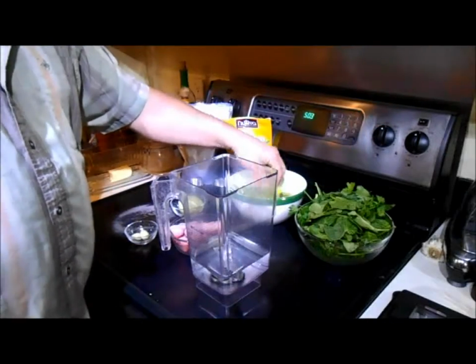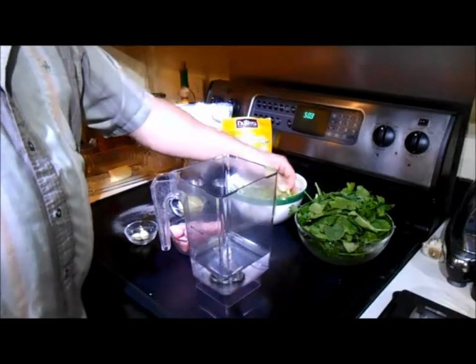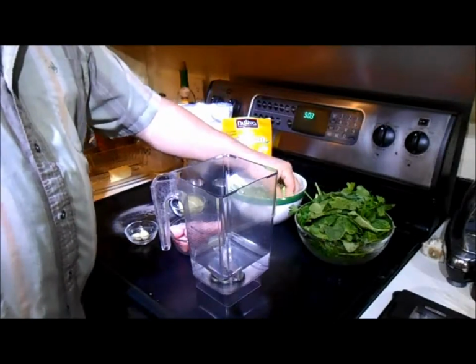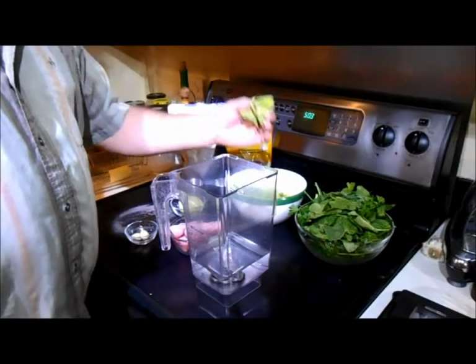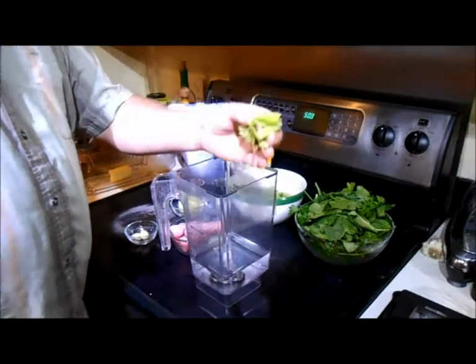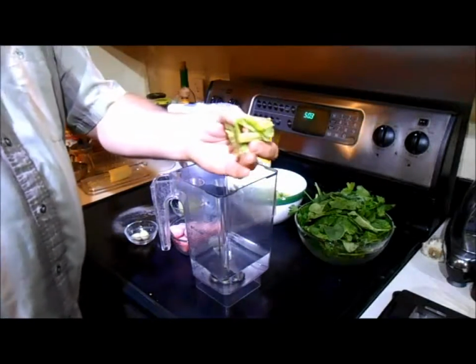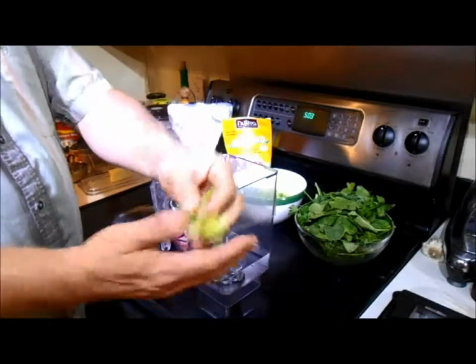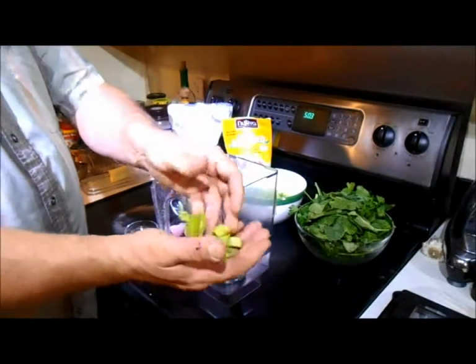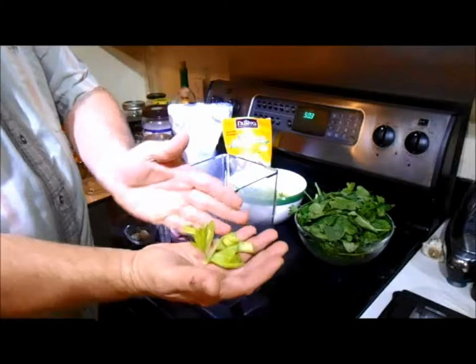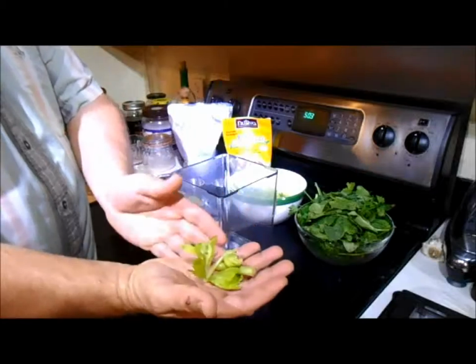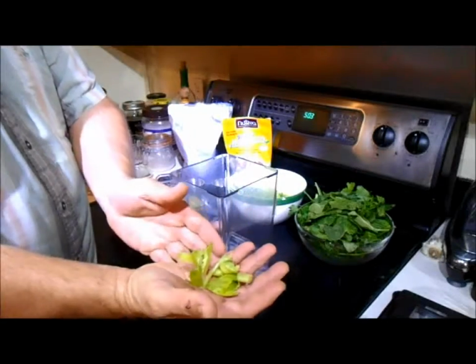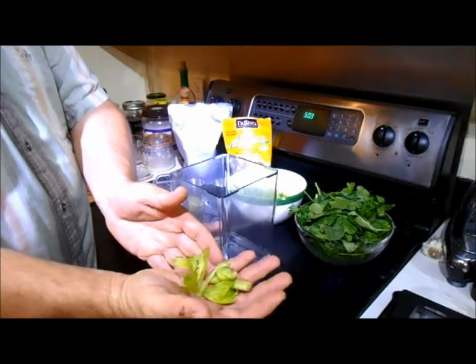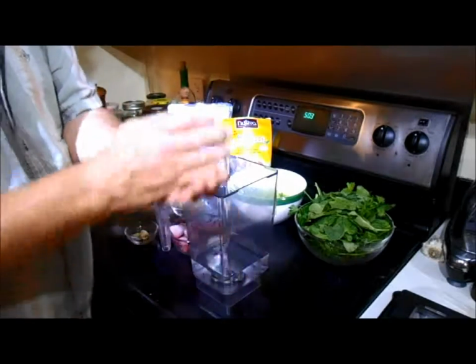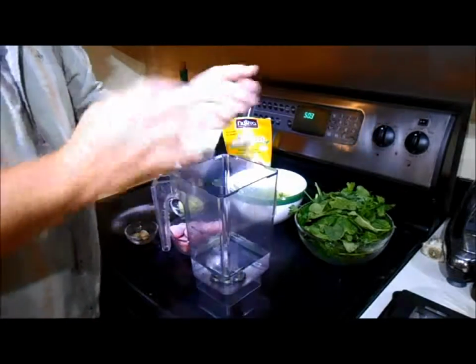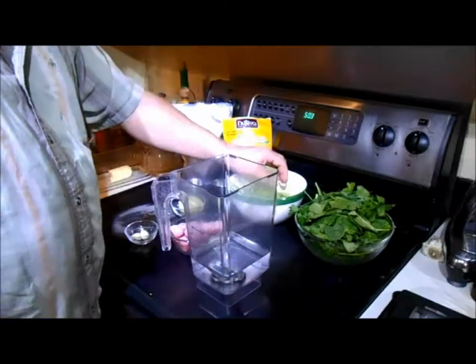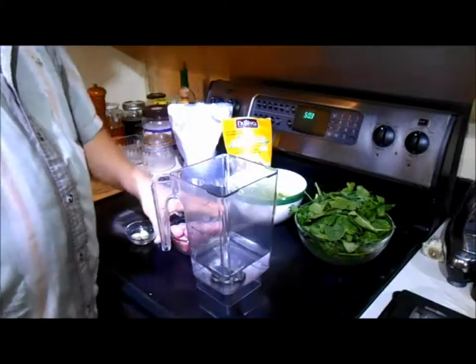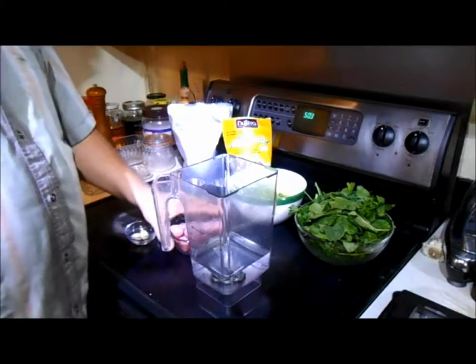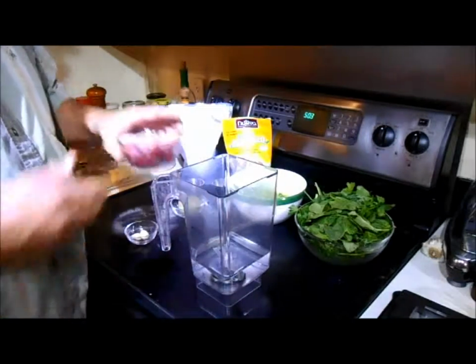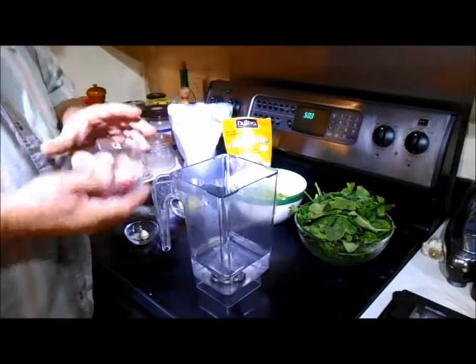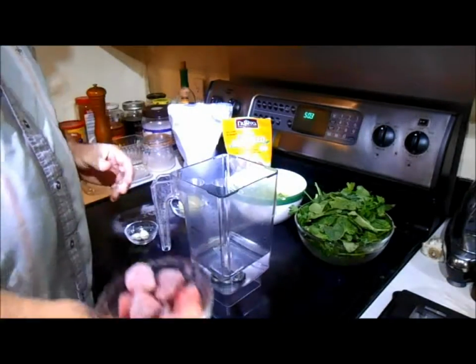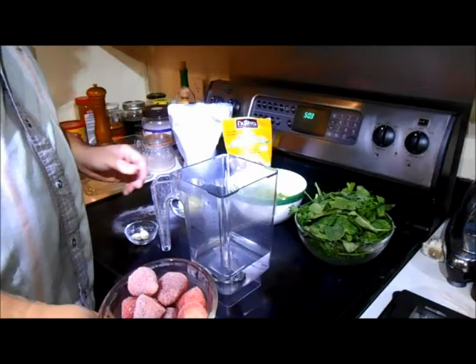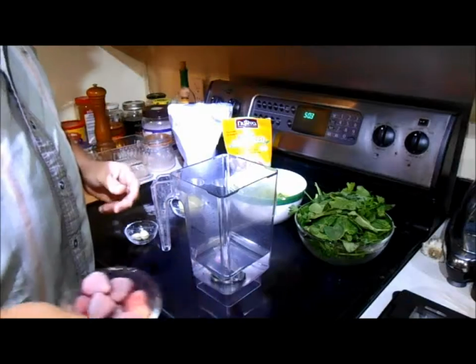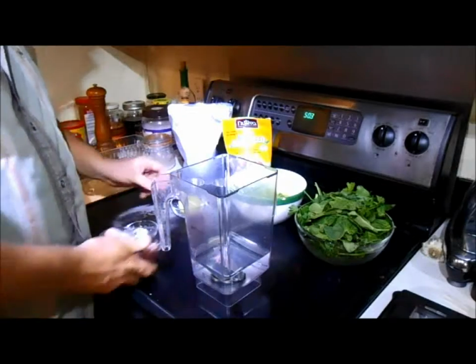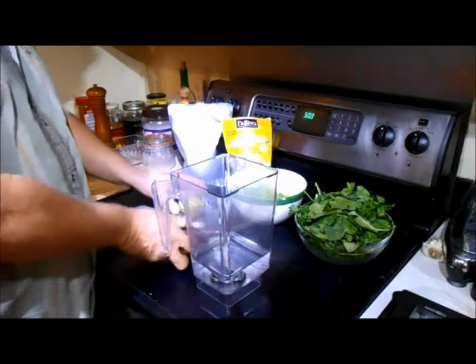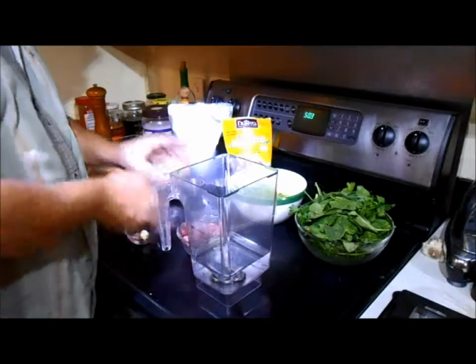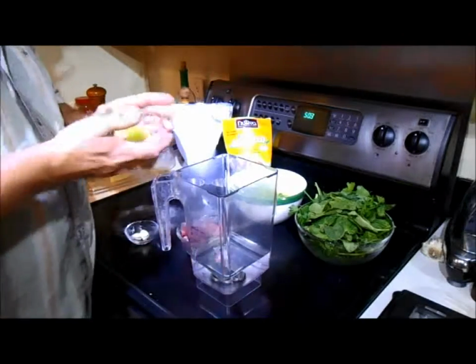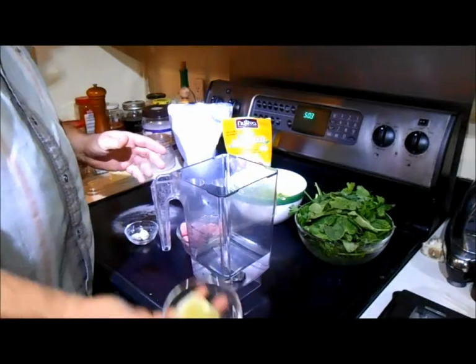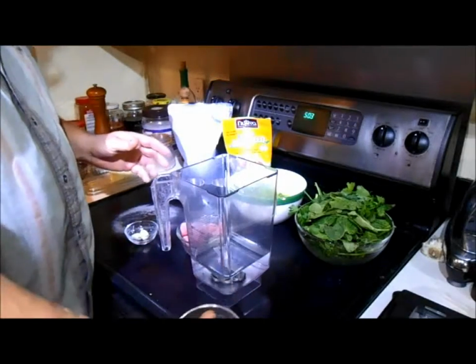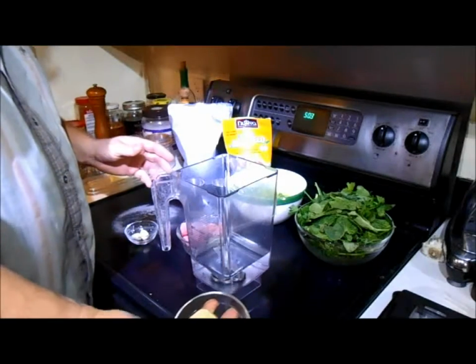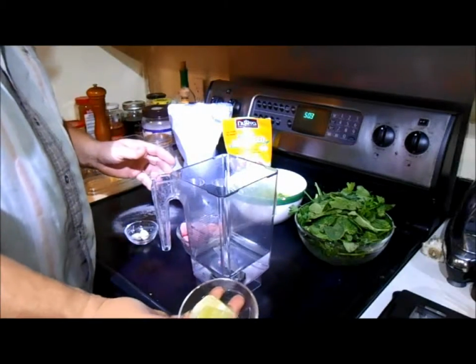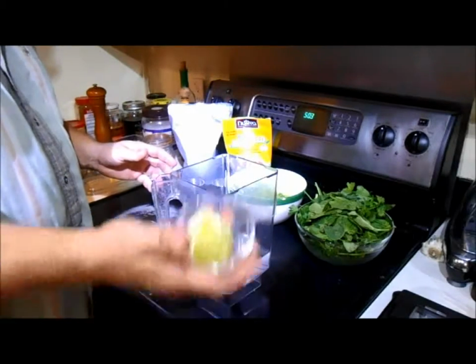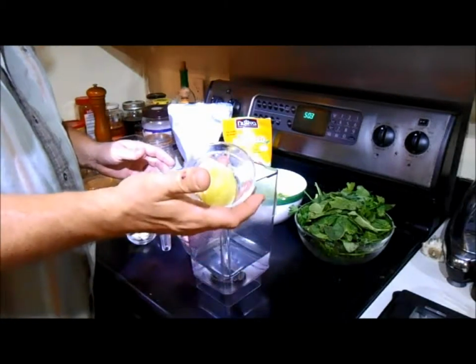We have four stalks of celery, leaves and all. One cup of frozen strawberries. One whole lime, halved and peeled.